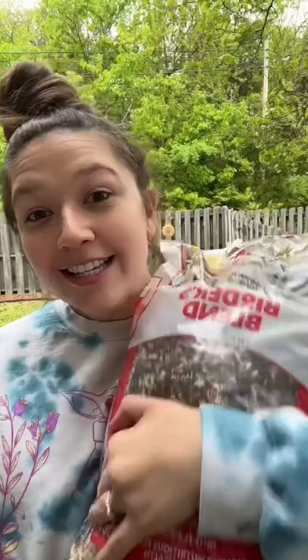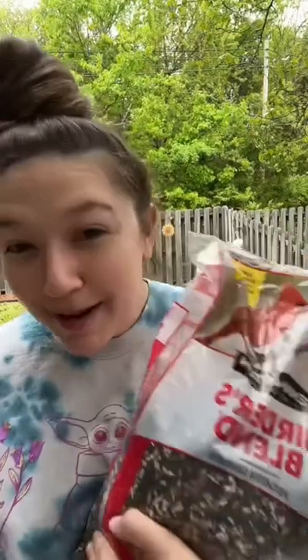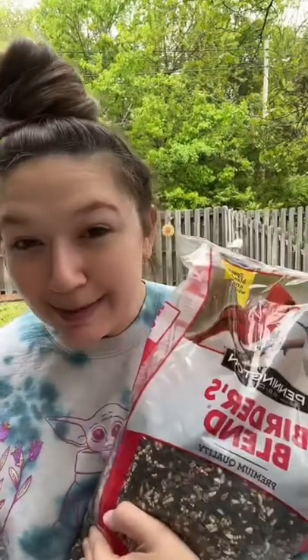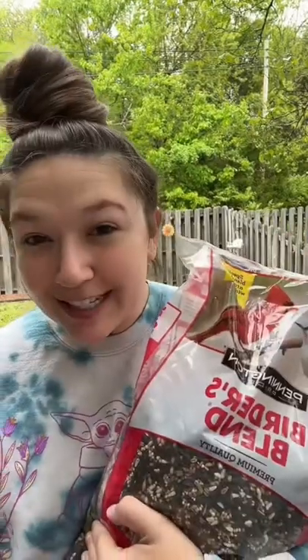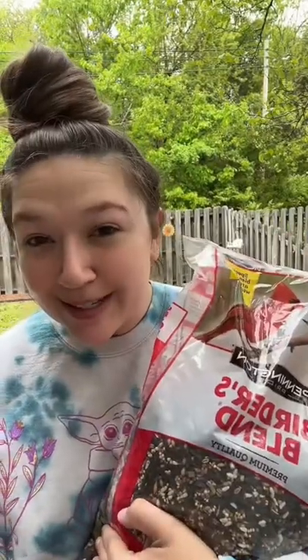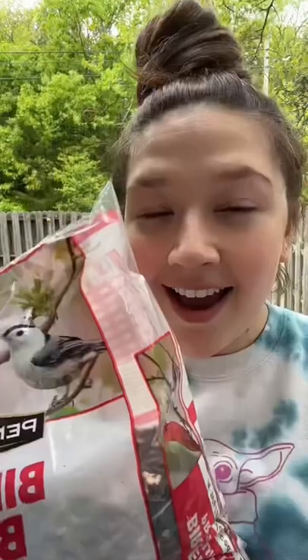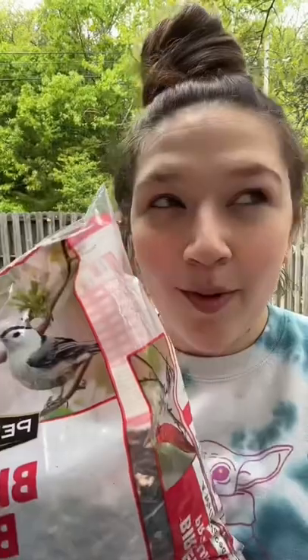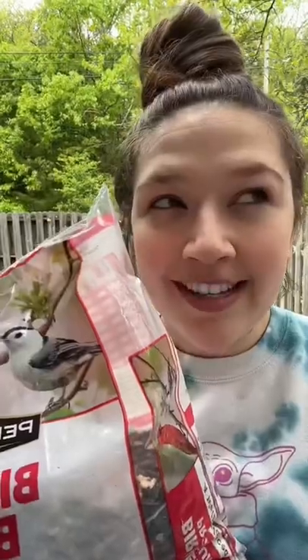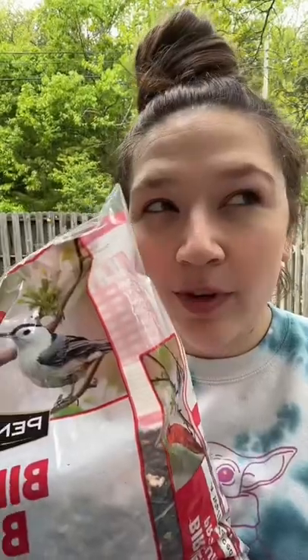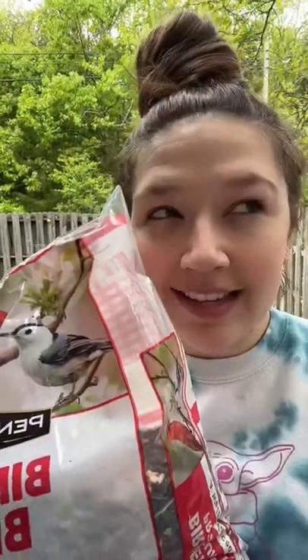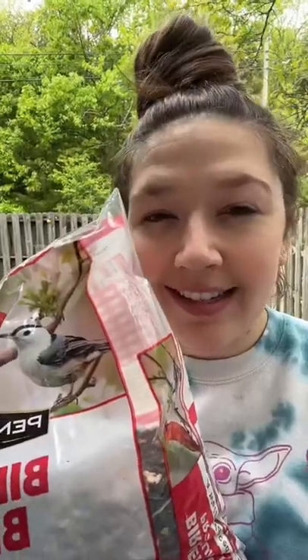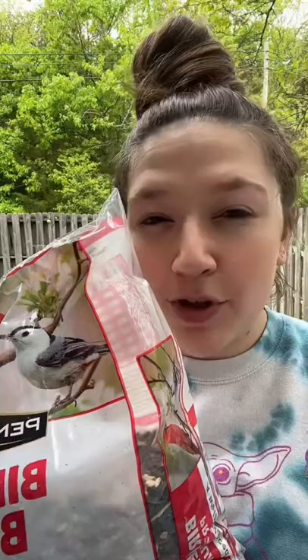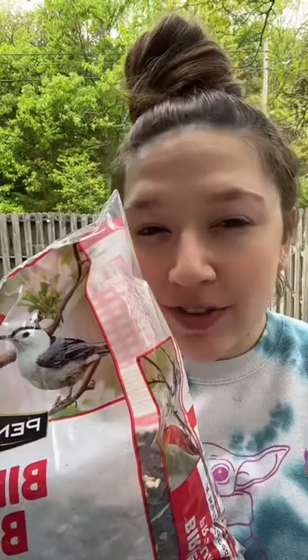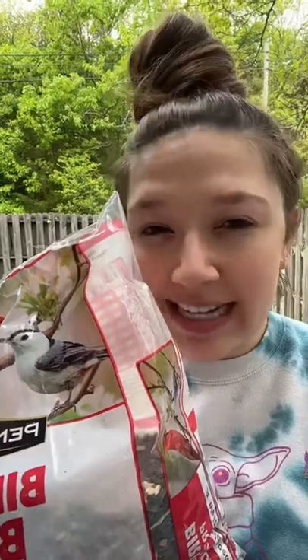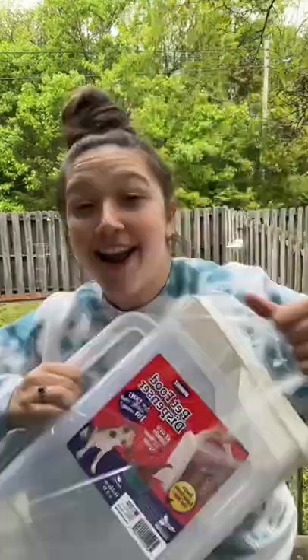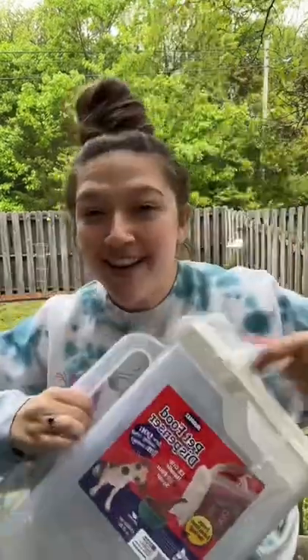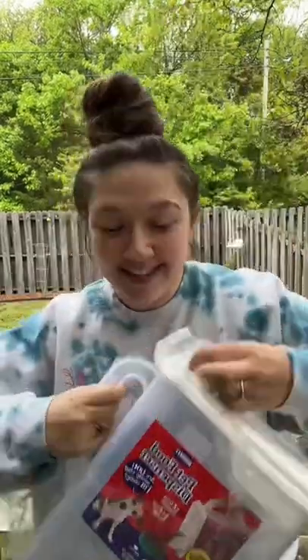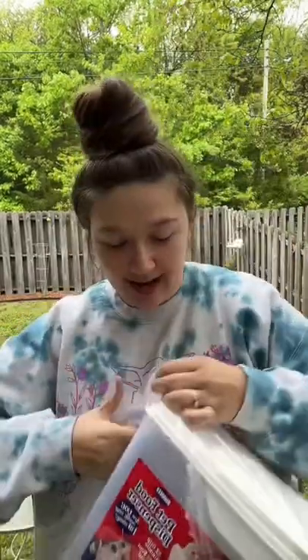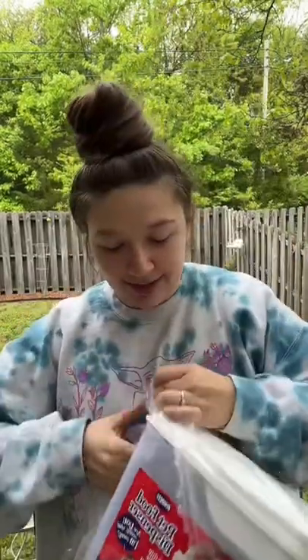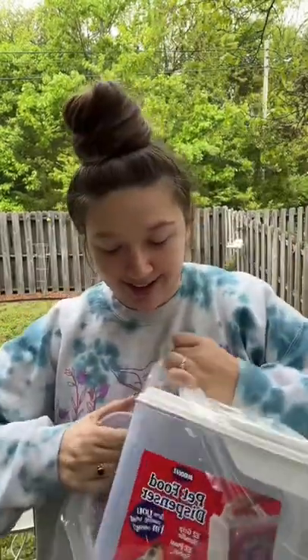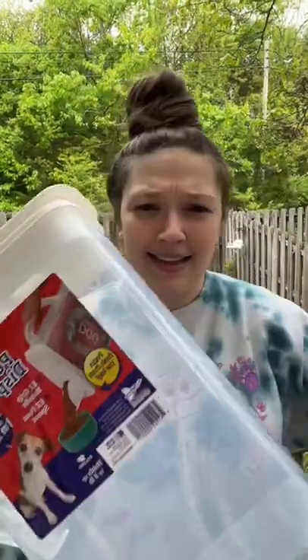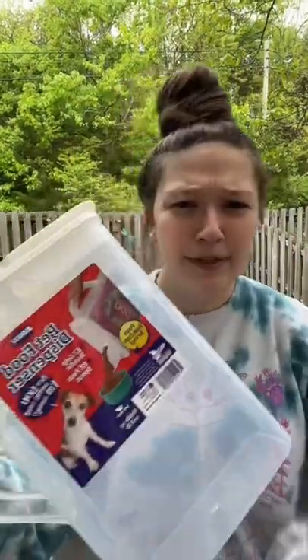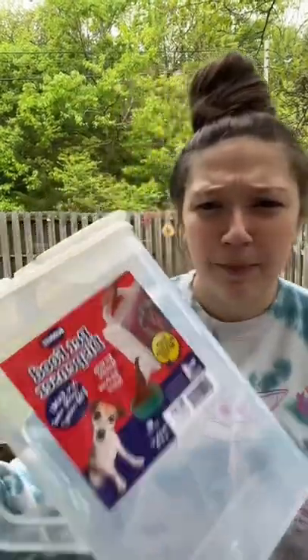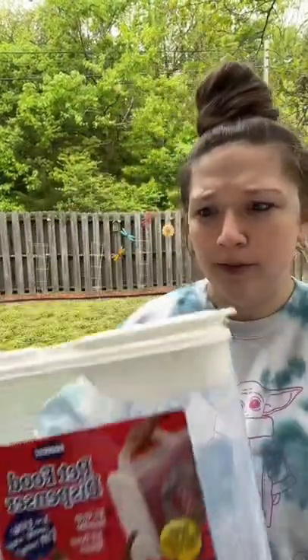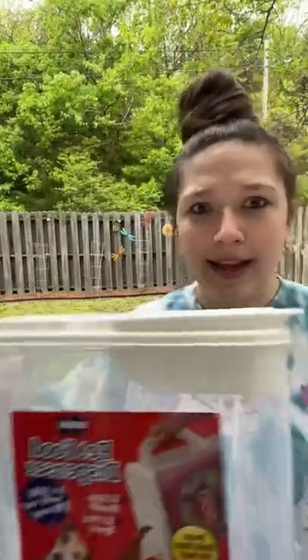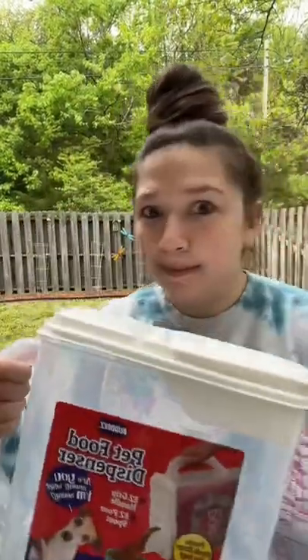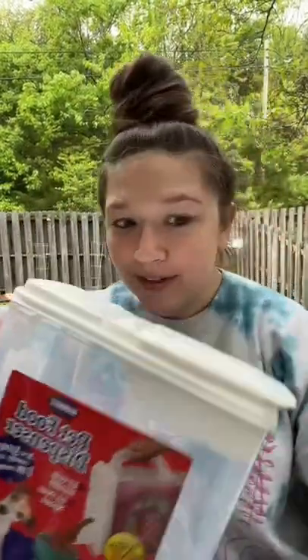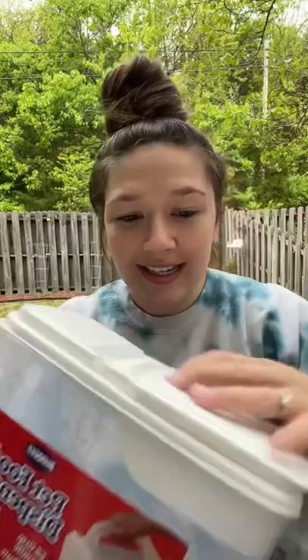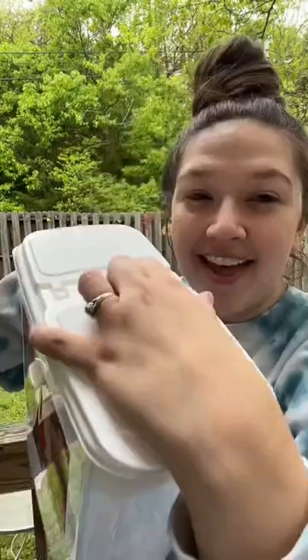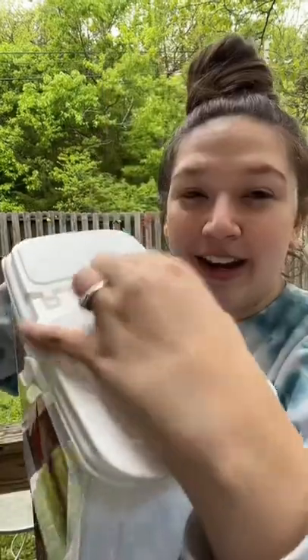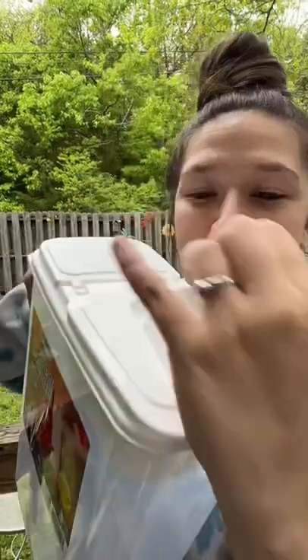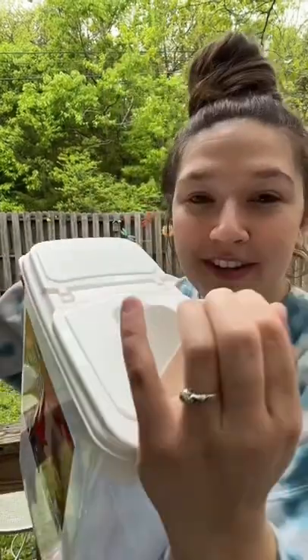I bought a bunch of bird seed and I wanted to find something really easy to put the bird seed in. I found this on Amazon — it's supposed to be for pet food, but I can put bird seed in here and then when I go out to the bird feeder, I can literally pour.